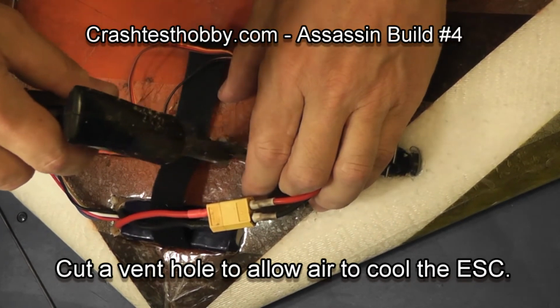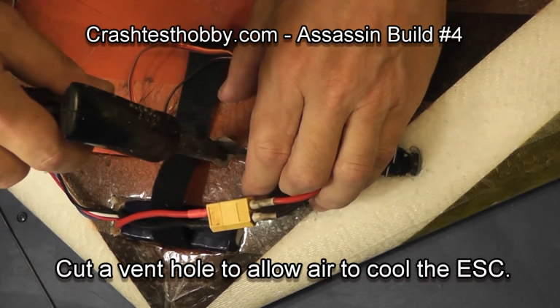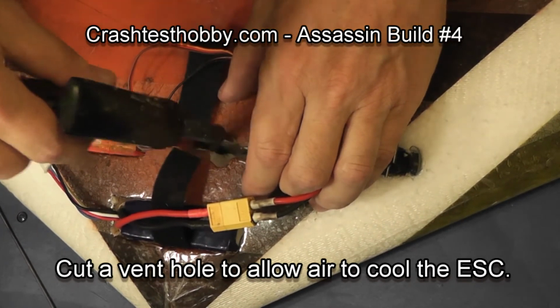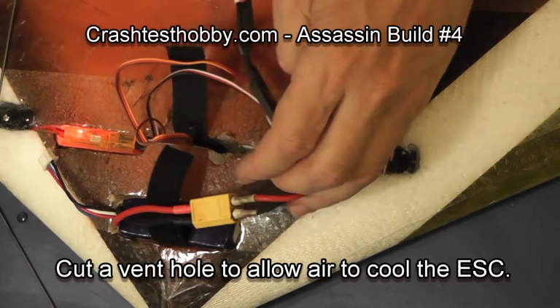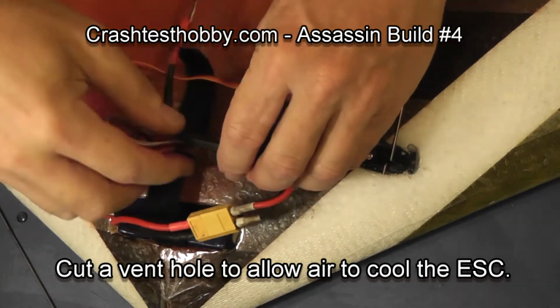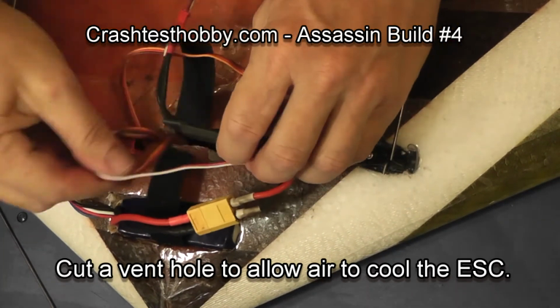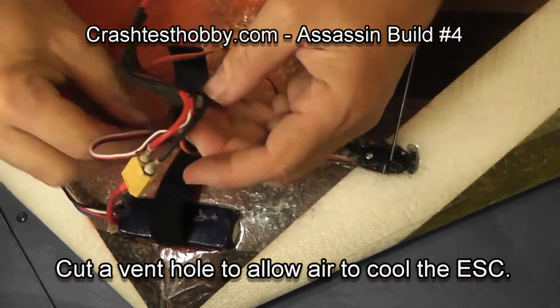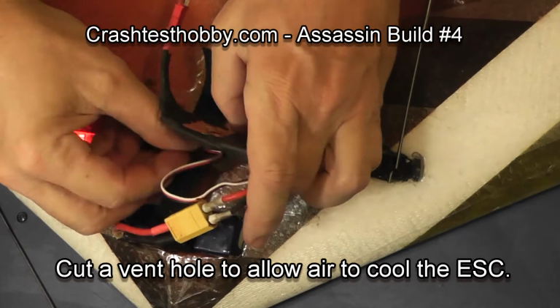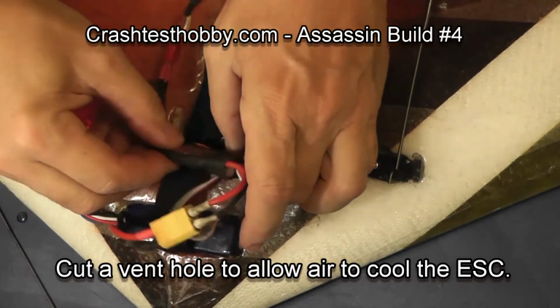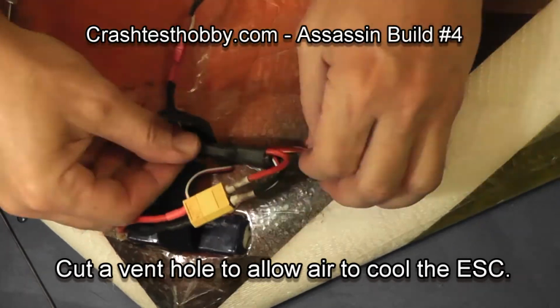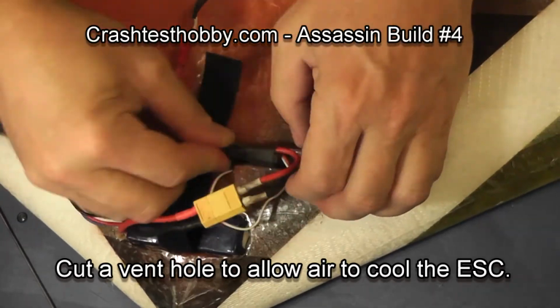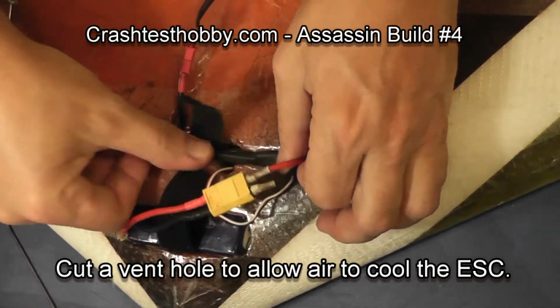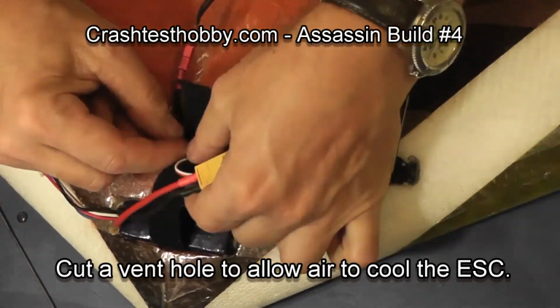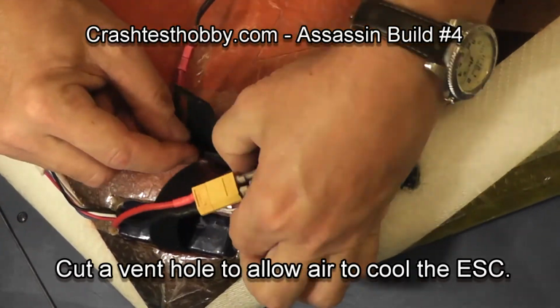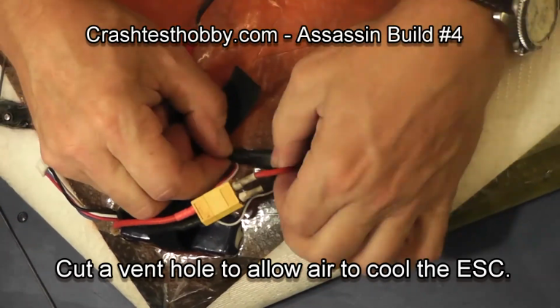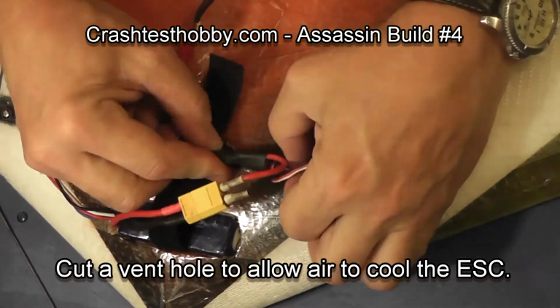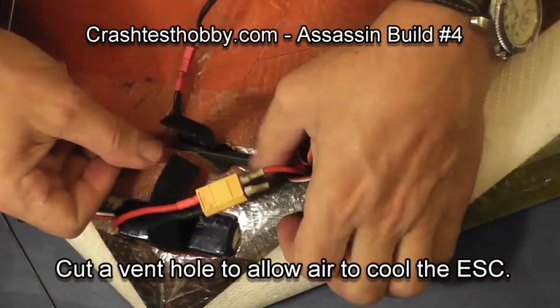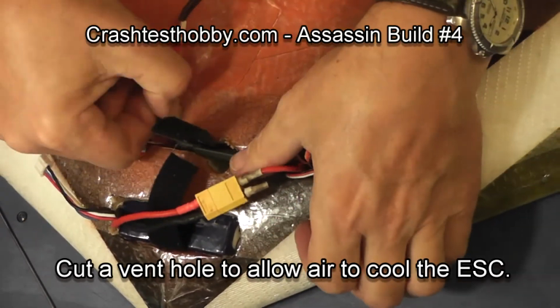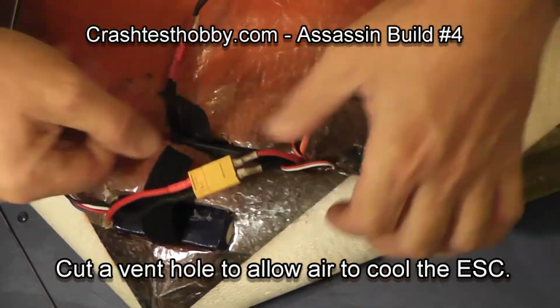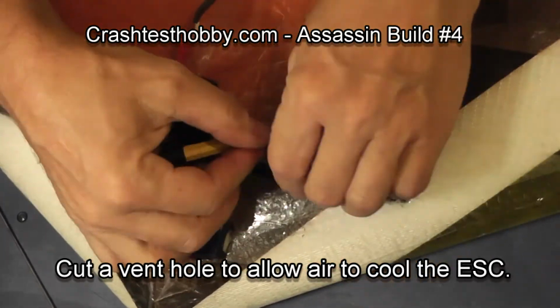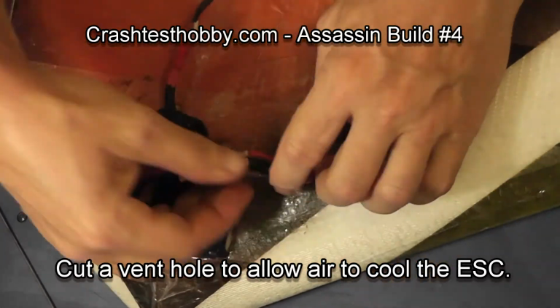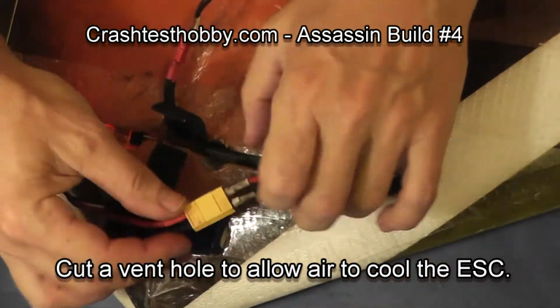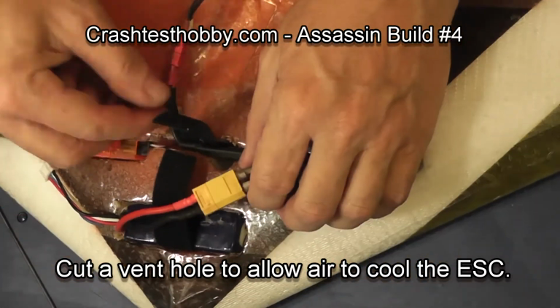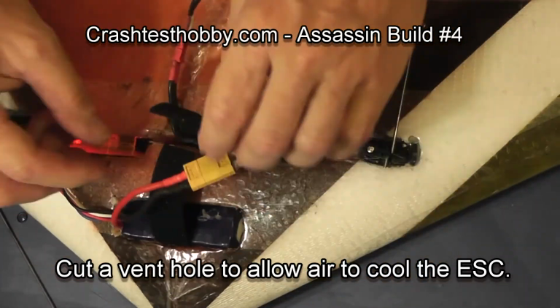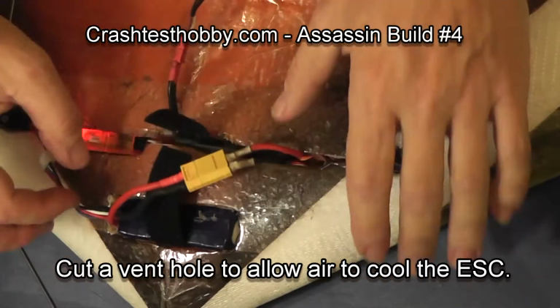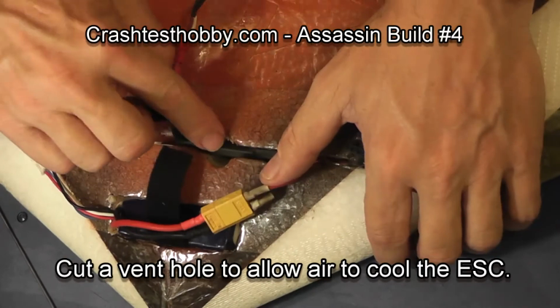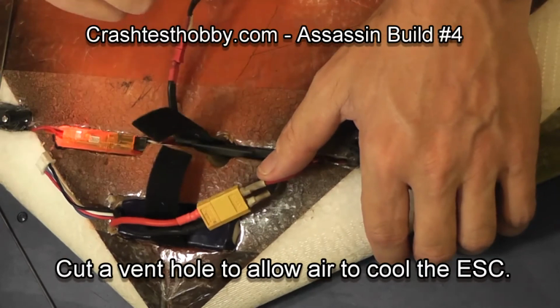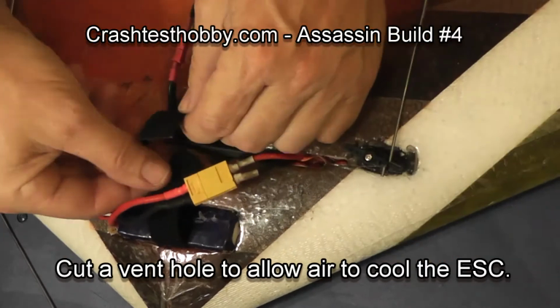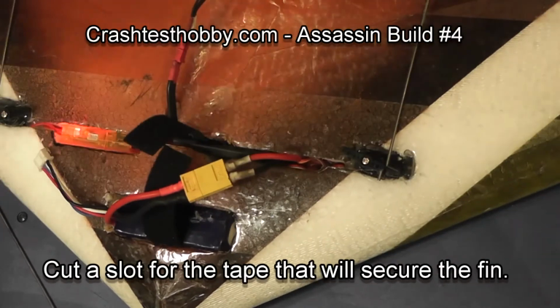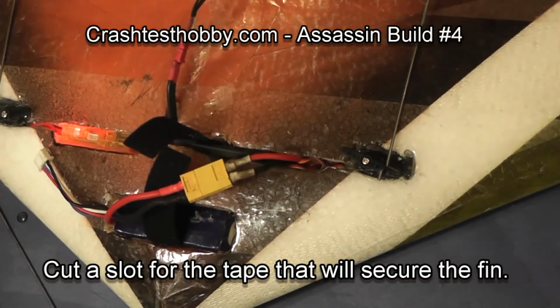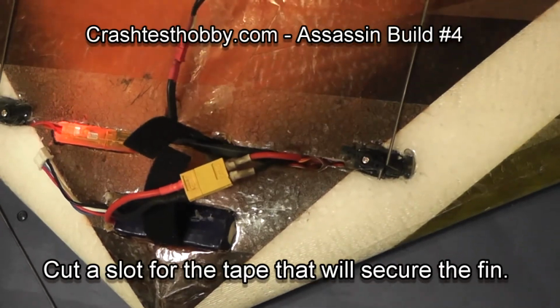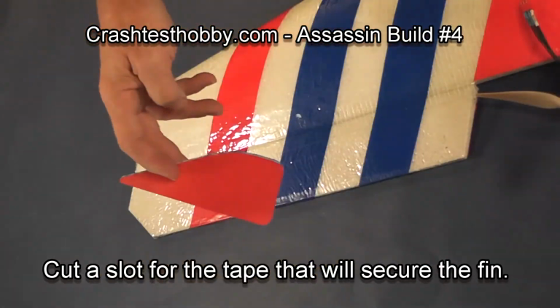I'm now cutting a vent hole to allow air around the speed control so it doesn't overheat. Make sure you don't tape over the top of this so it gets airflow.